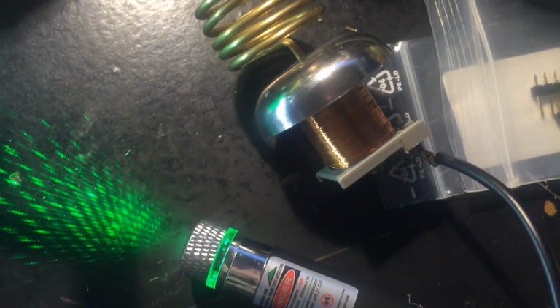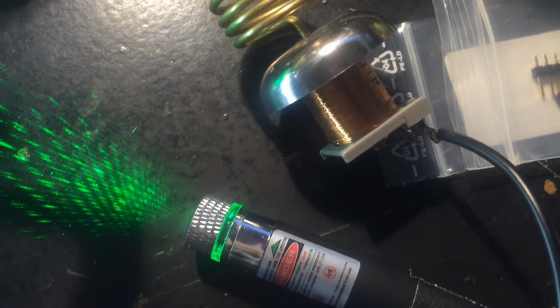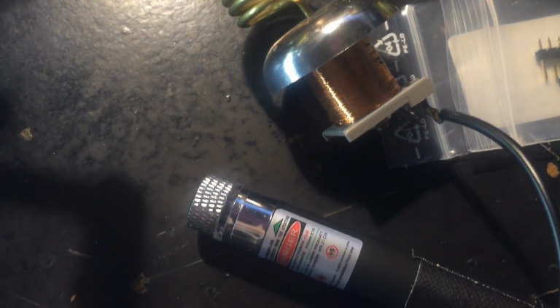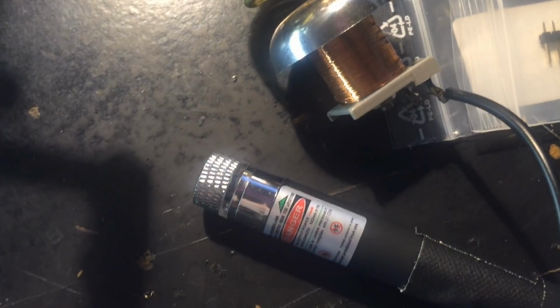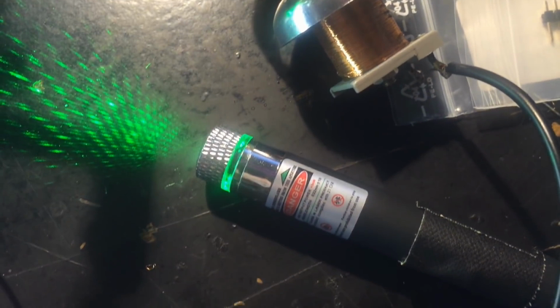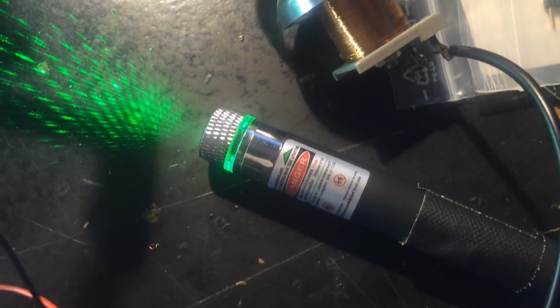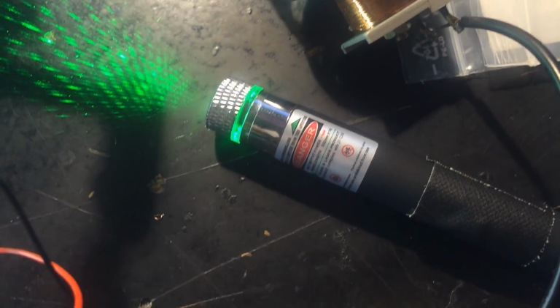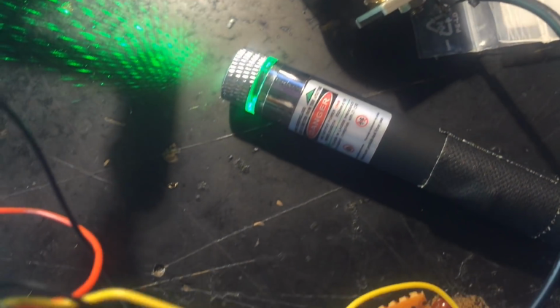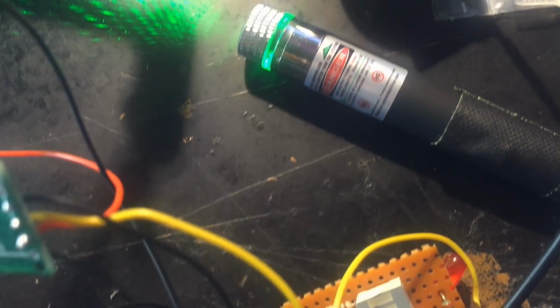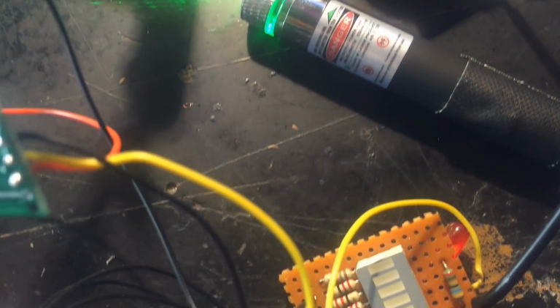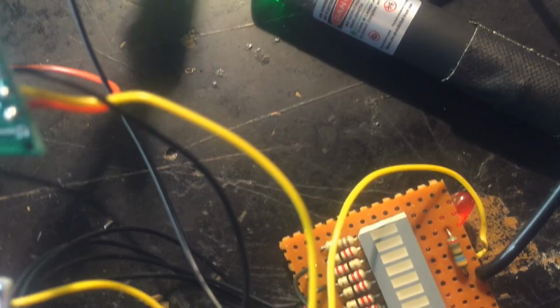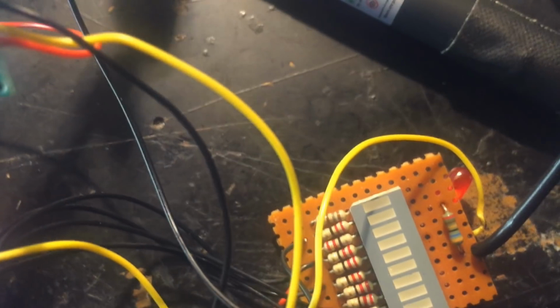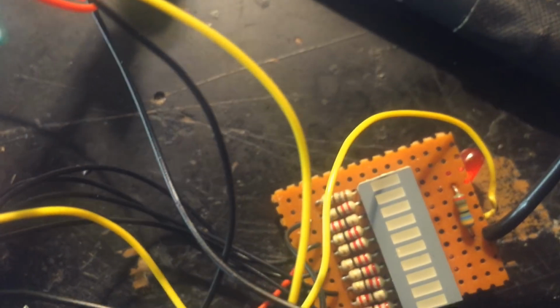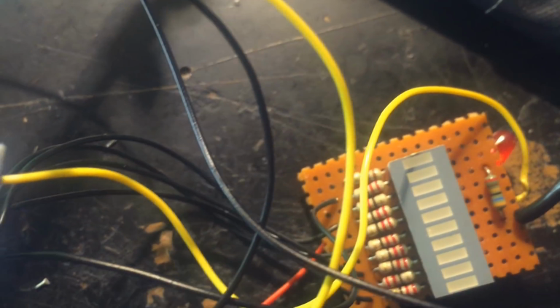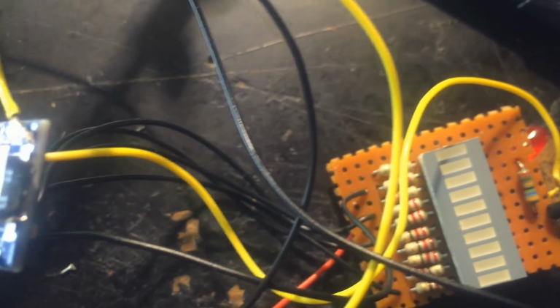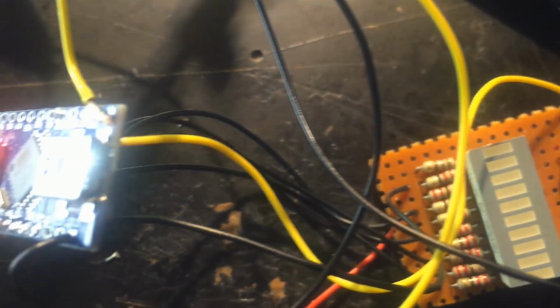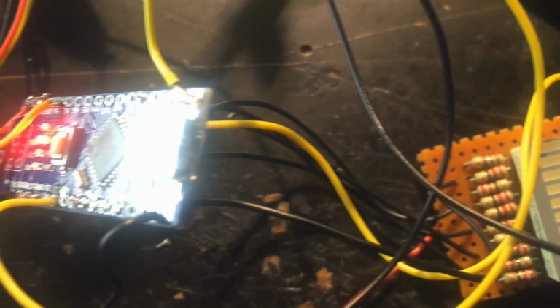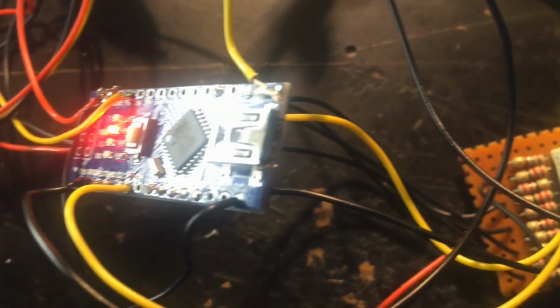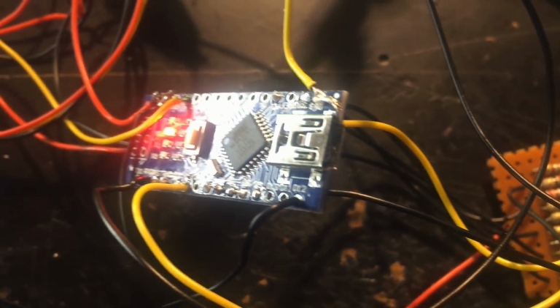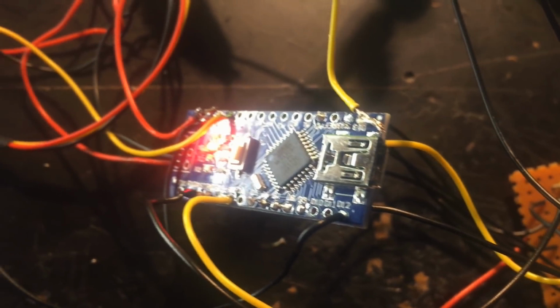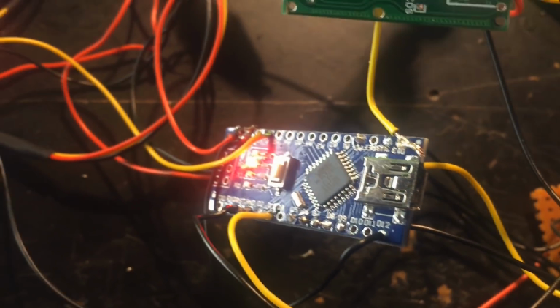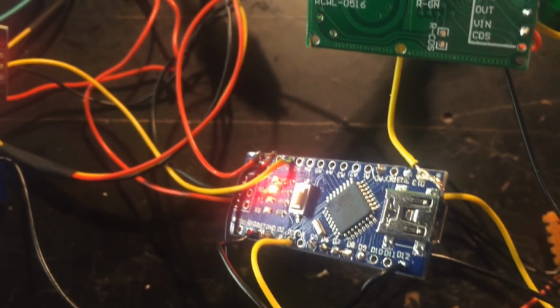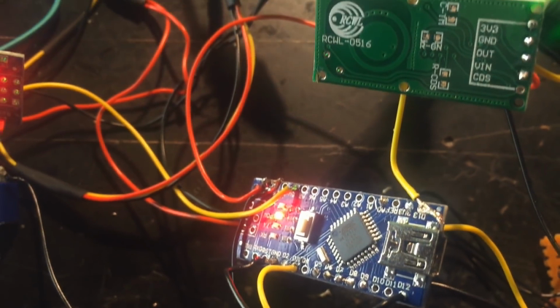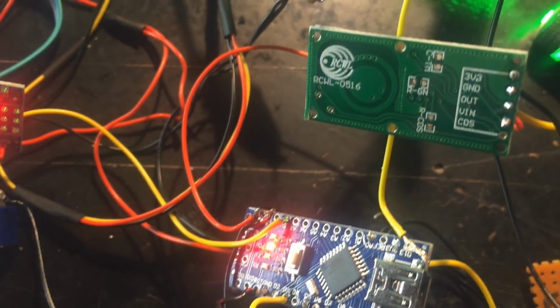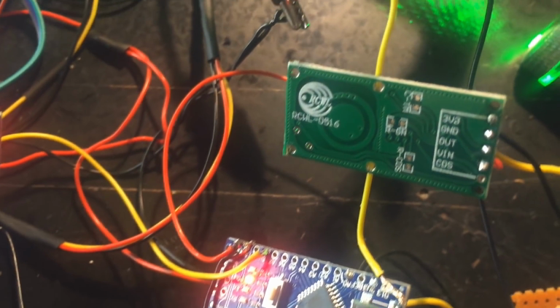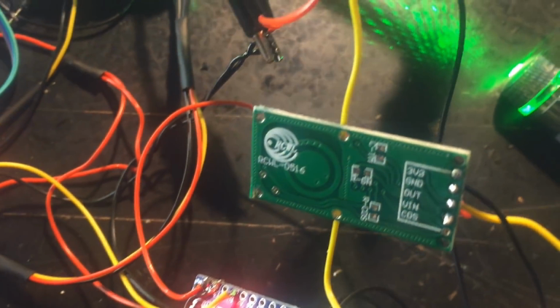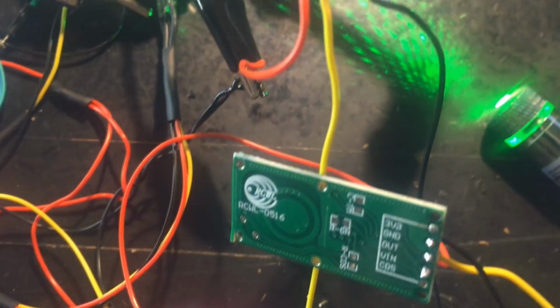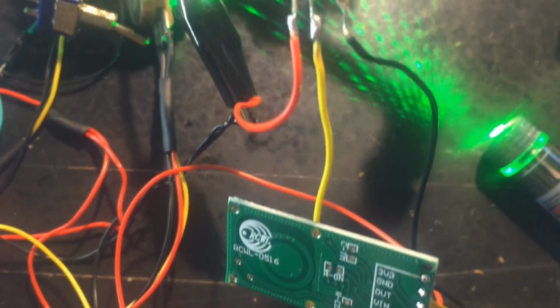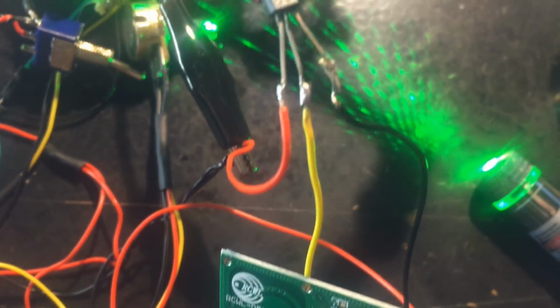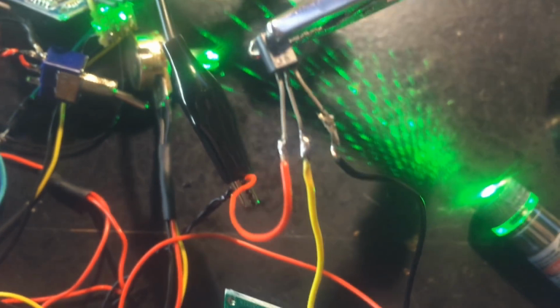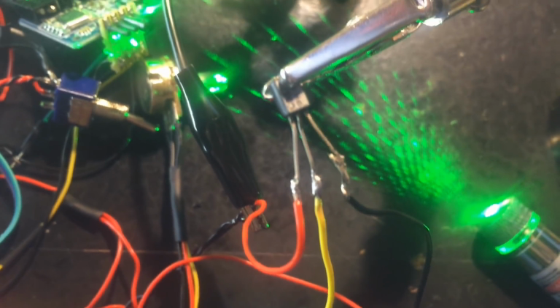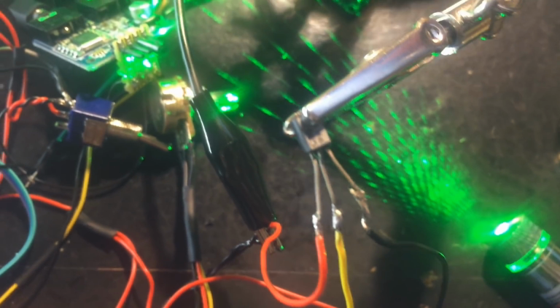Arduino pin 12 connects to a 3-state switch that connects to the ghost box. The radar detector can now trigger the laser grid and the spirit box when activated.